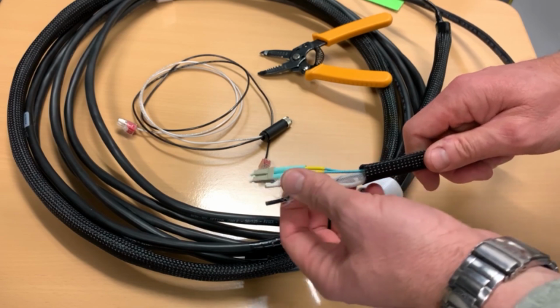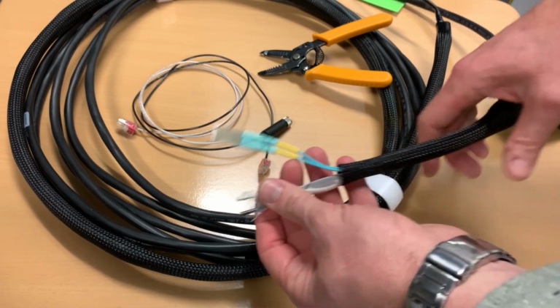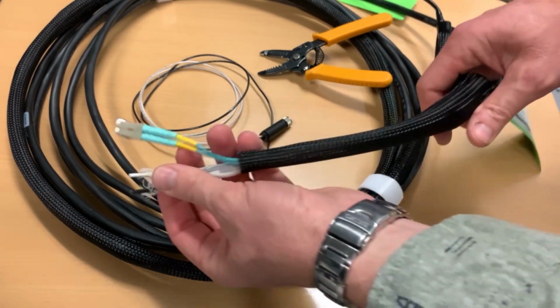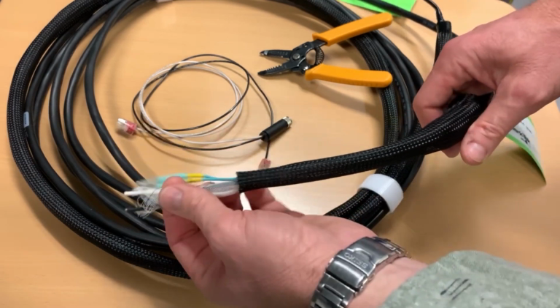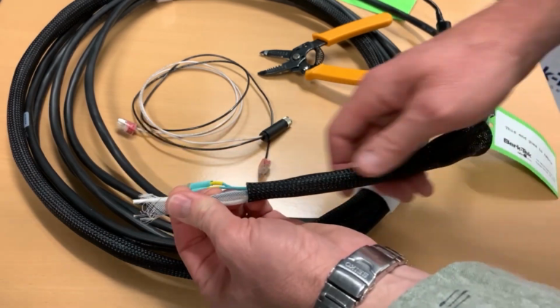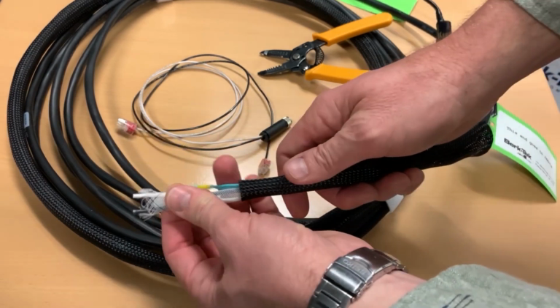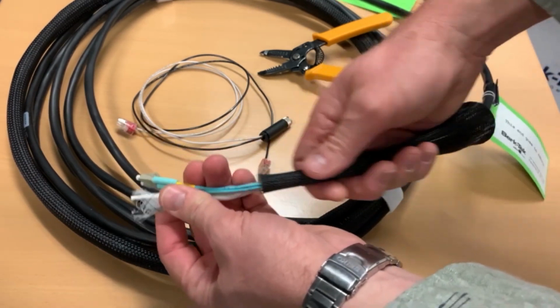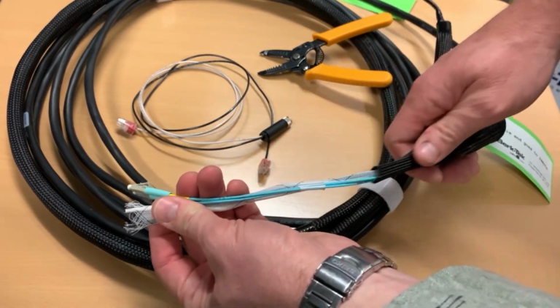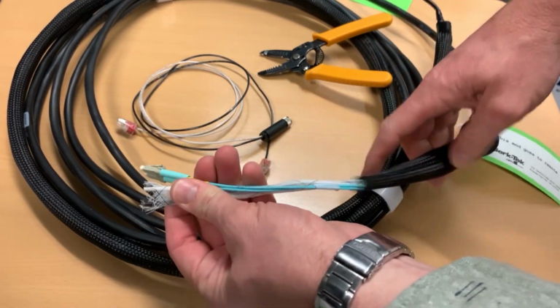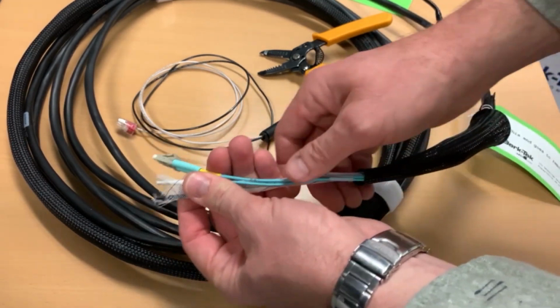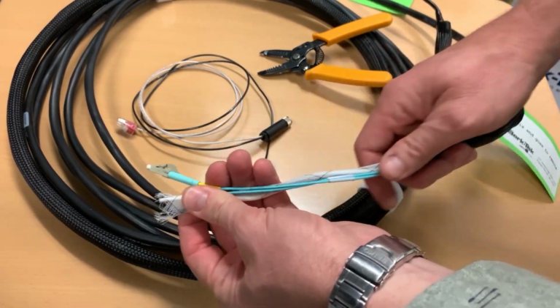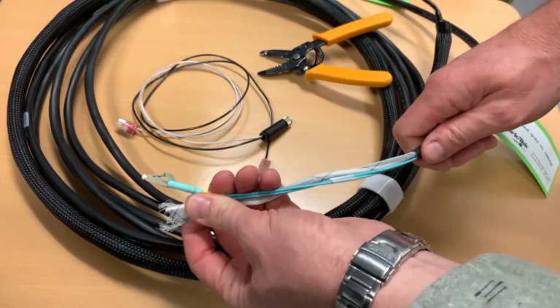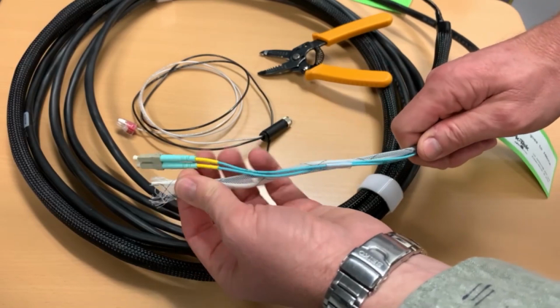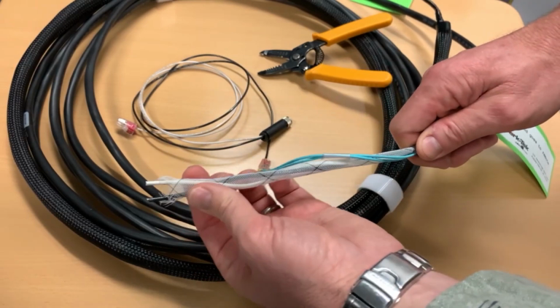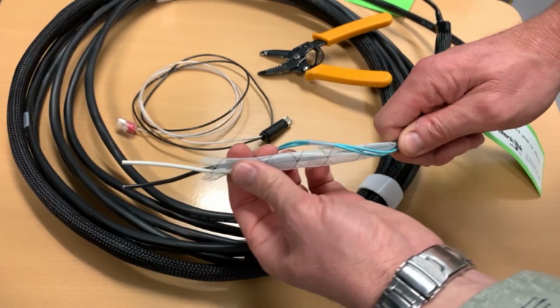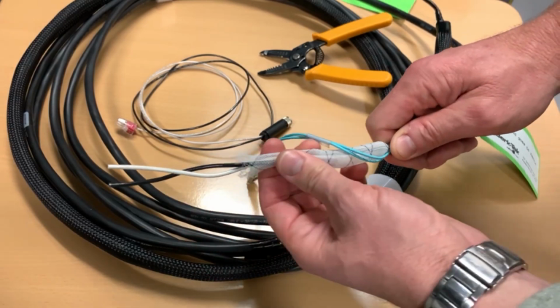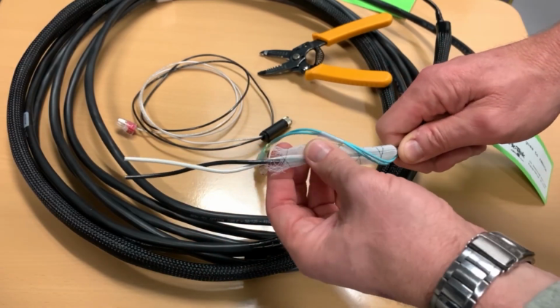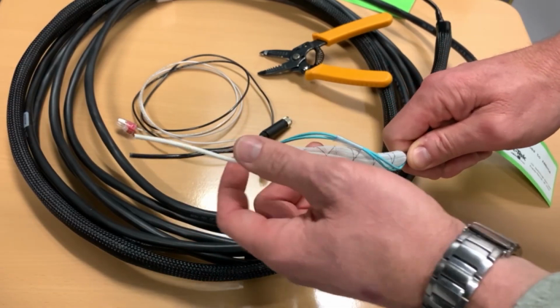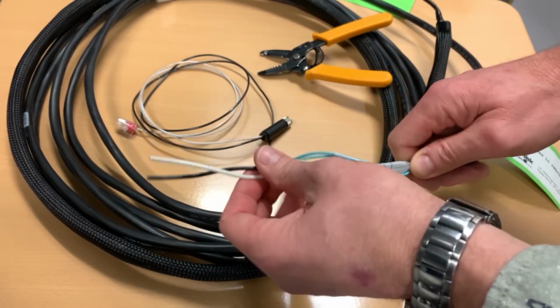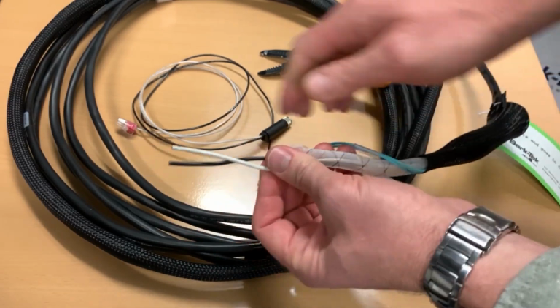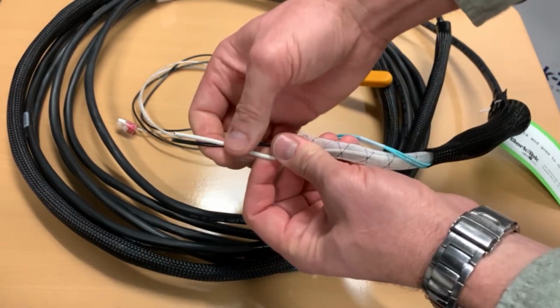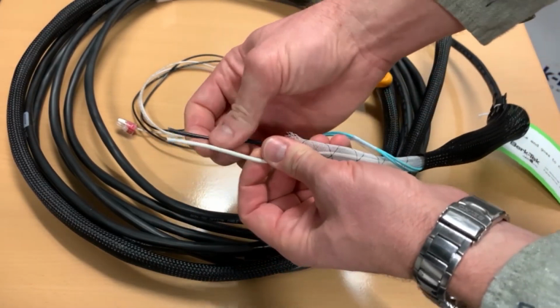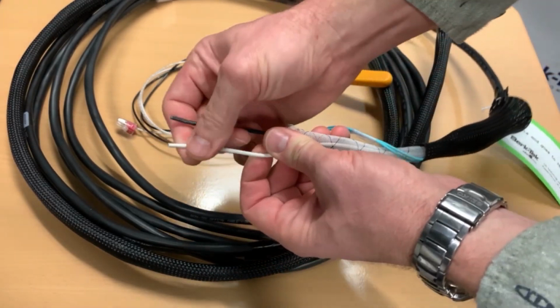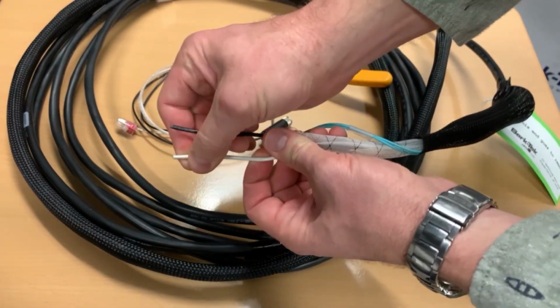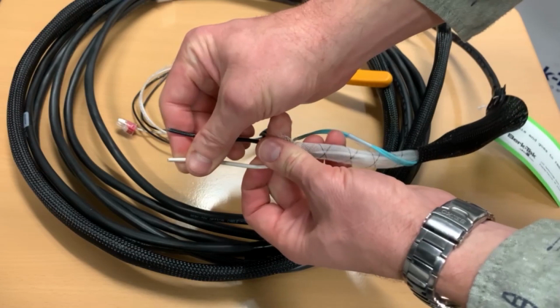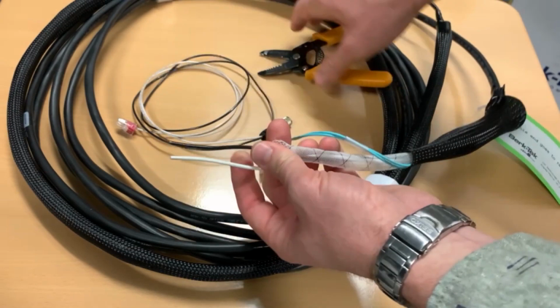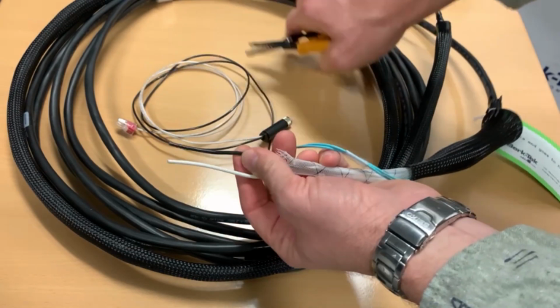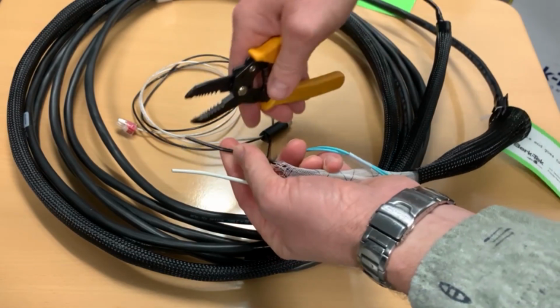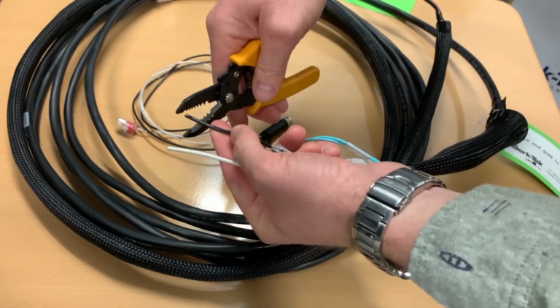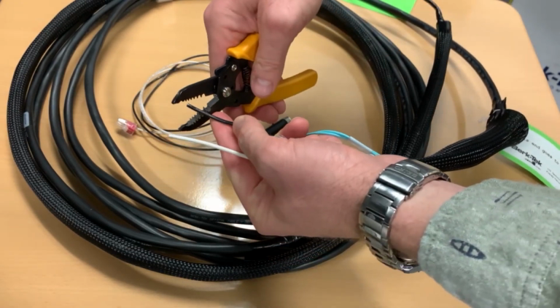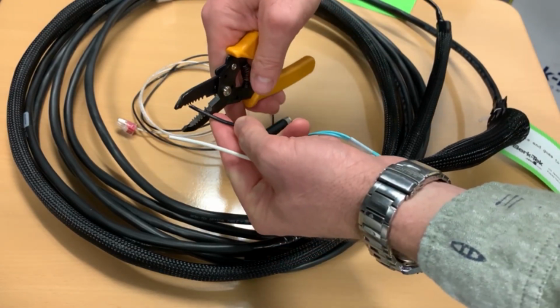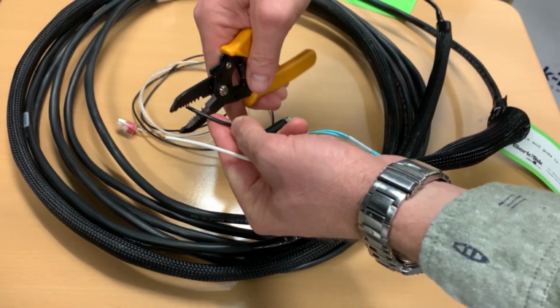The cable assembly comes with a protective cover — slide that back. Slide back the one over the copper conductors, exposing one black and one white. Strip off three-eighths to a half inch of cable.